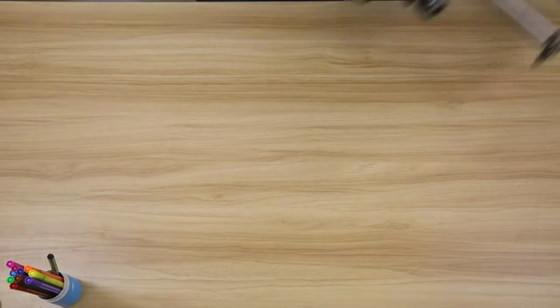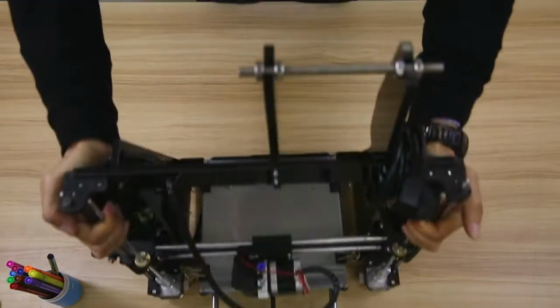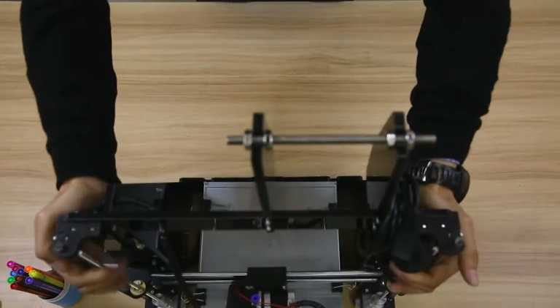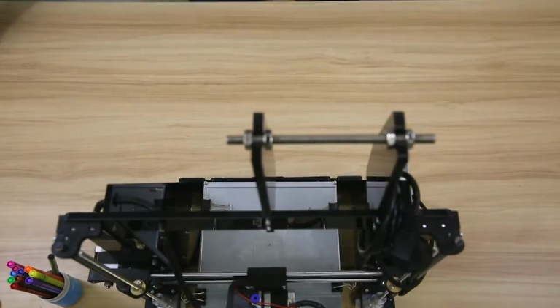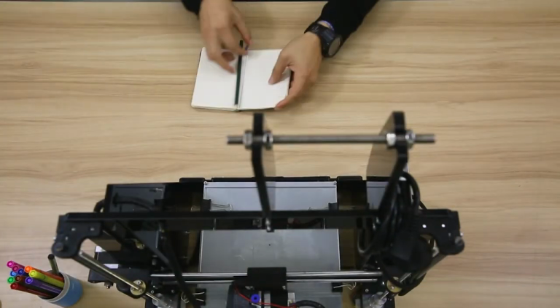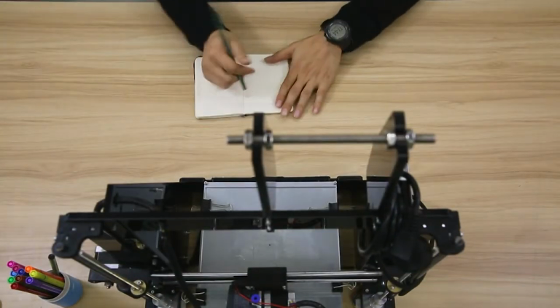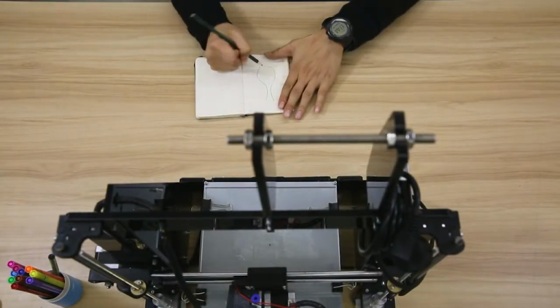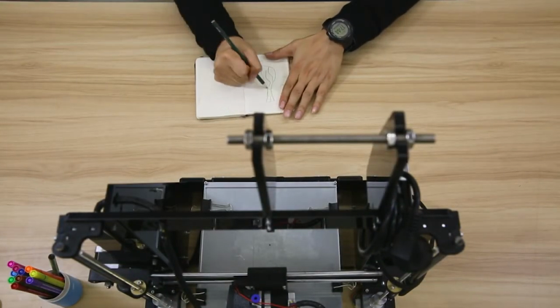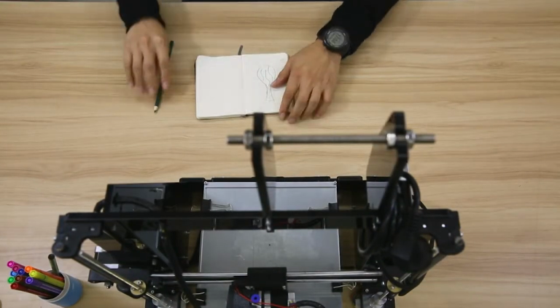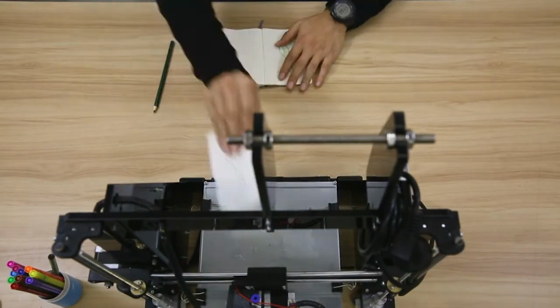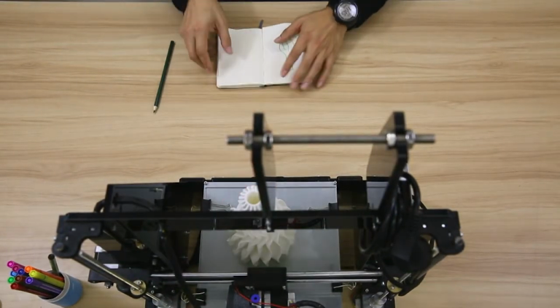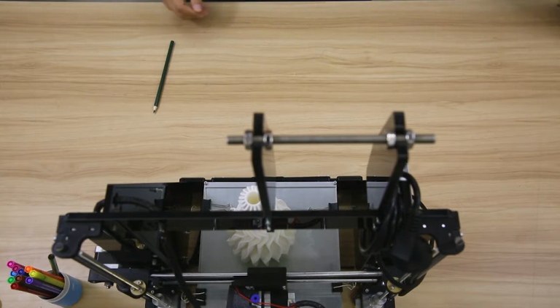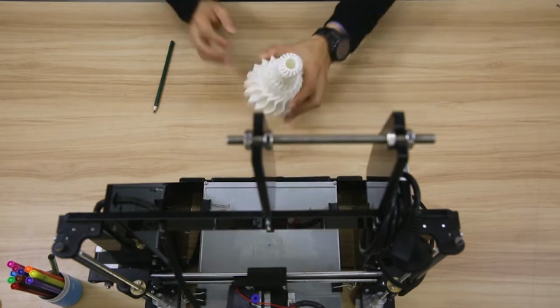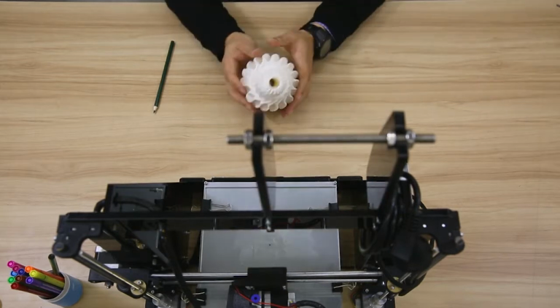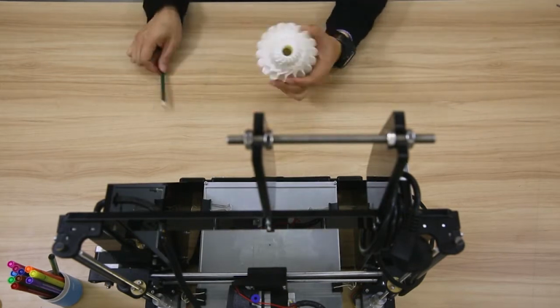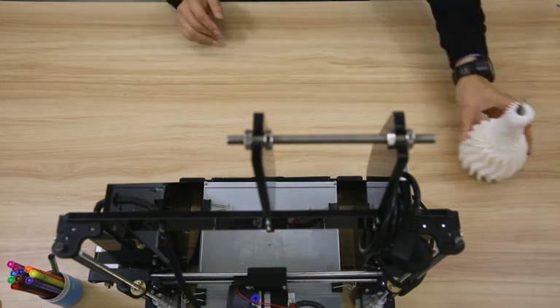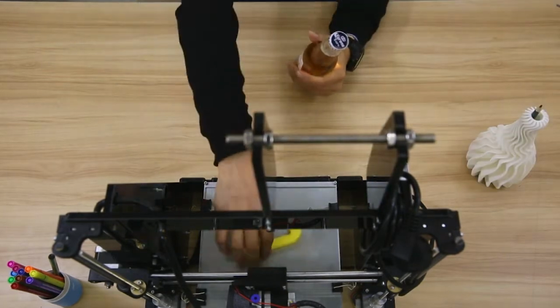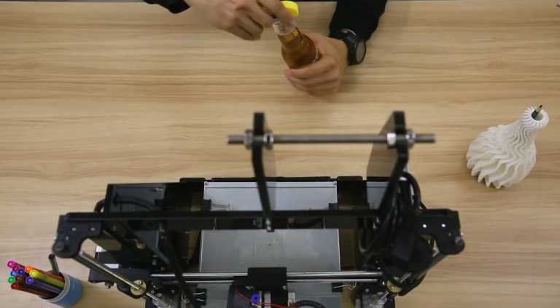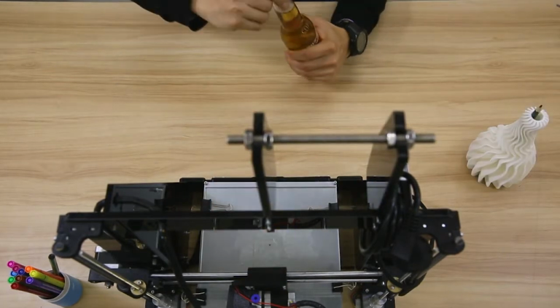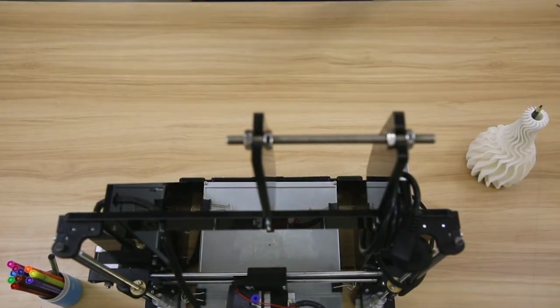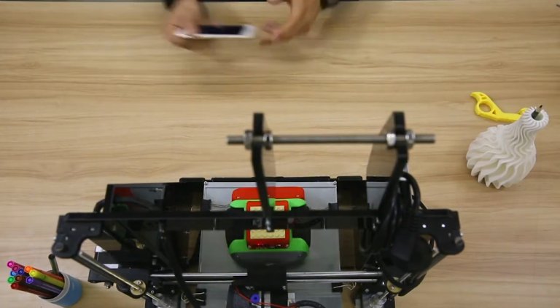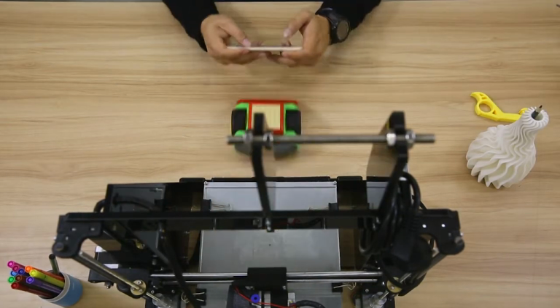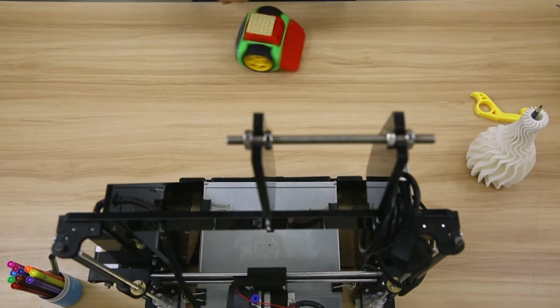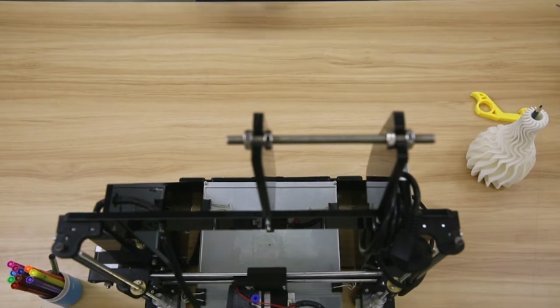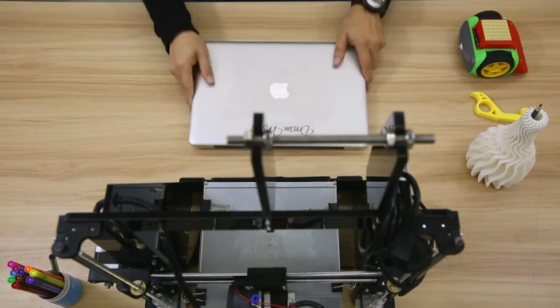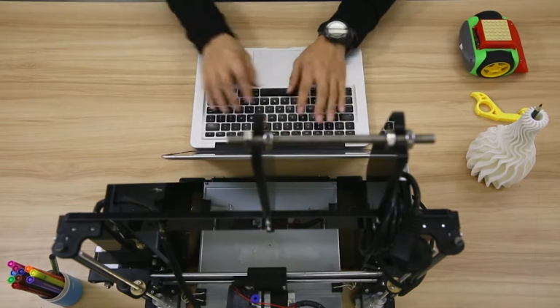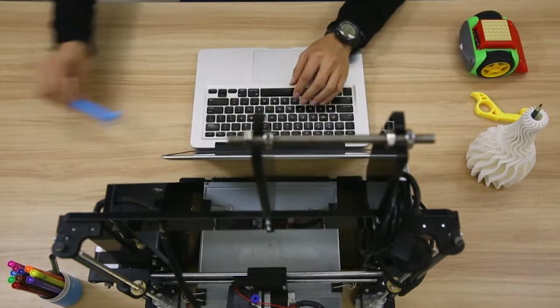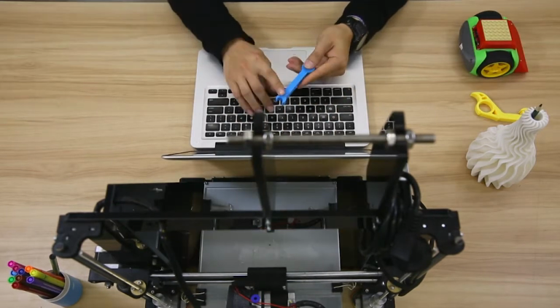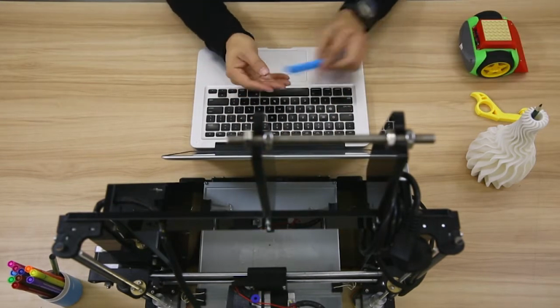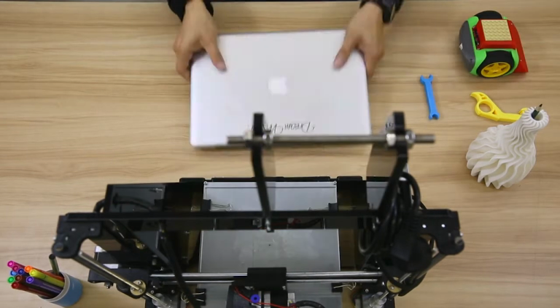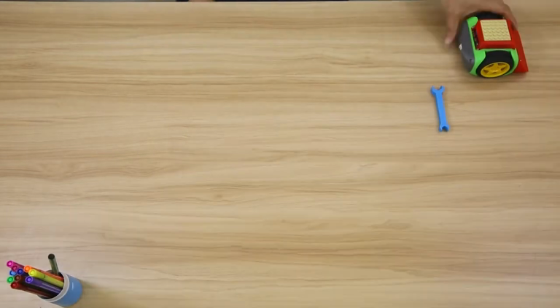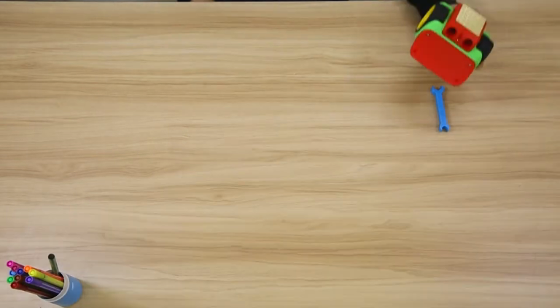Owning a 3D printer is such a wonderful thing. With it, you can bring your ideas to life, create tools, make toys, hold a workshop, or even start a business.